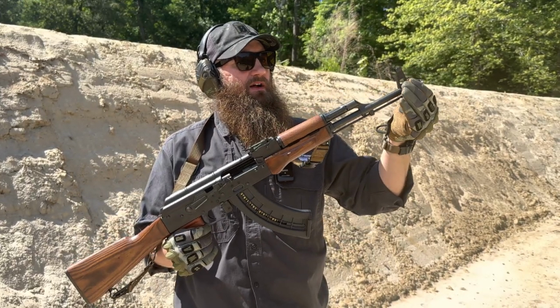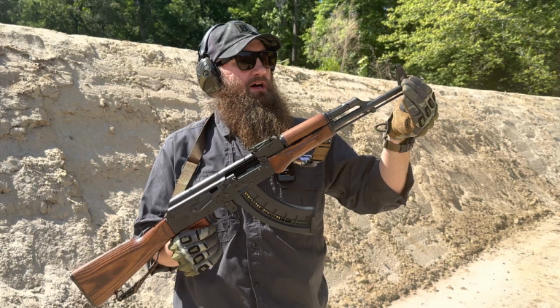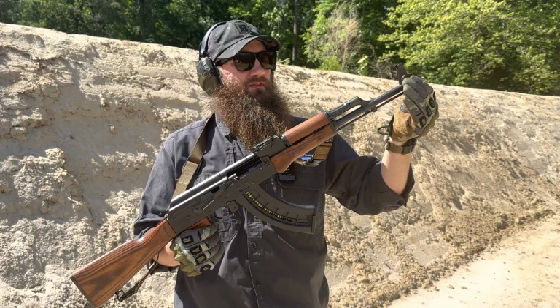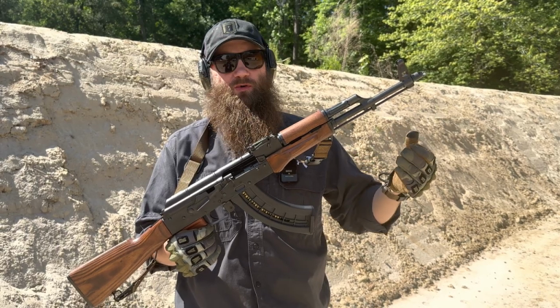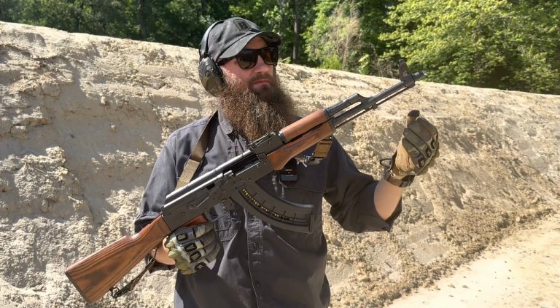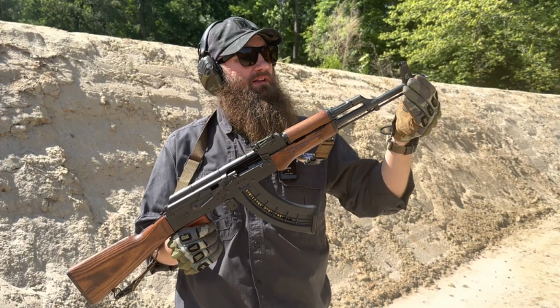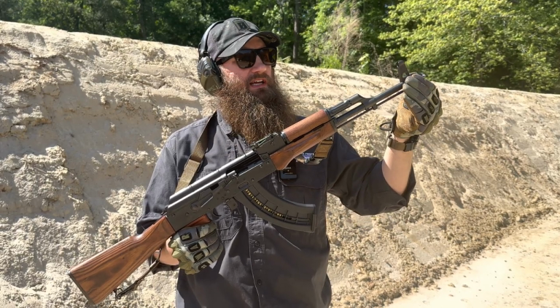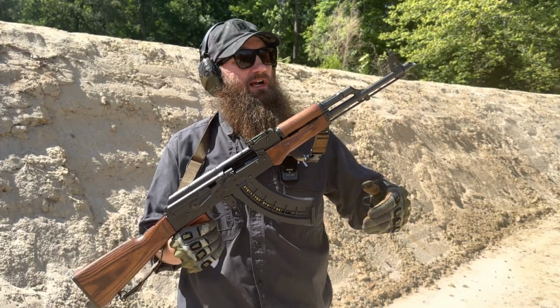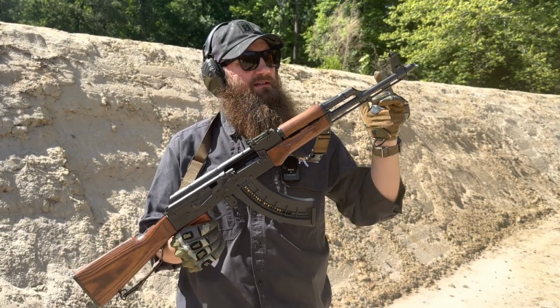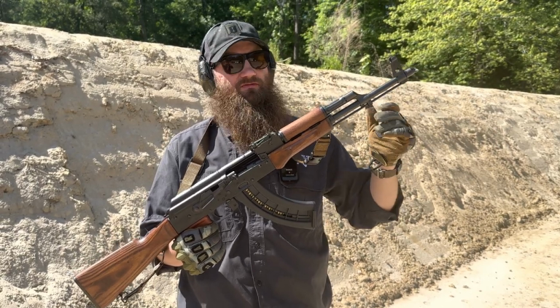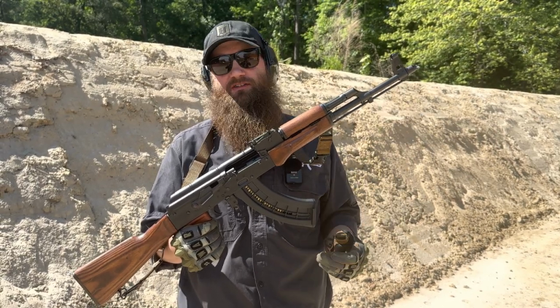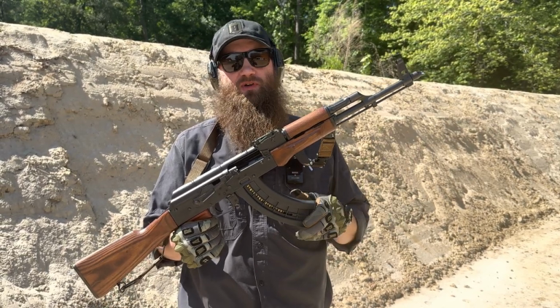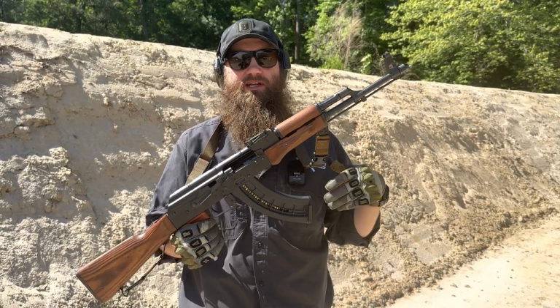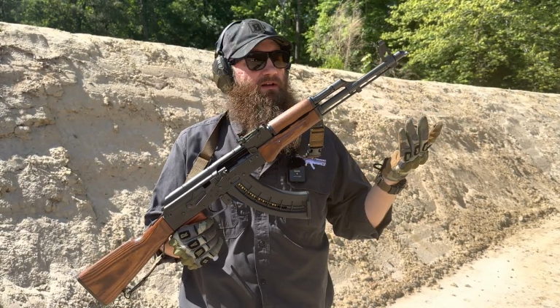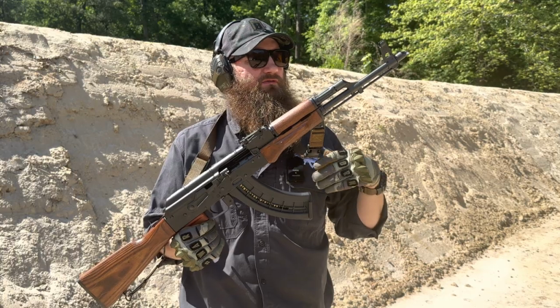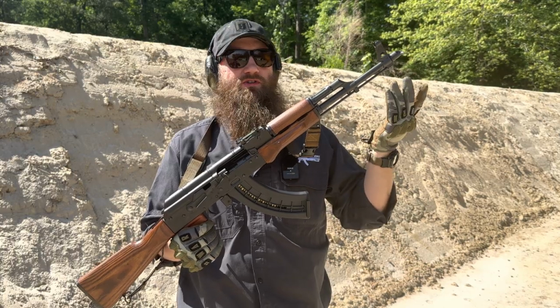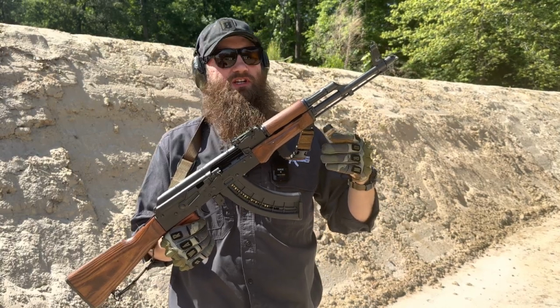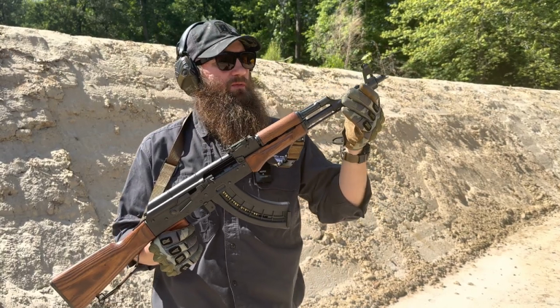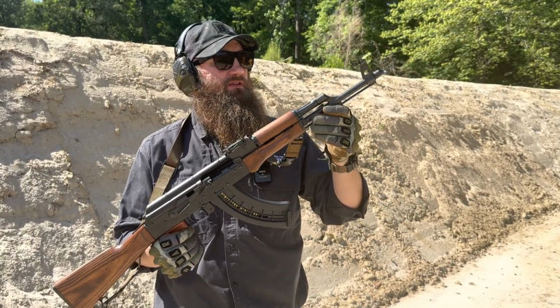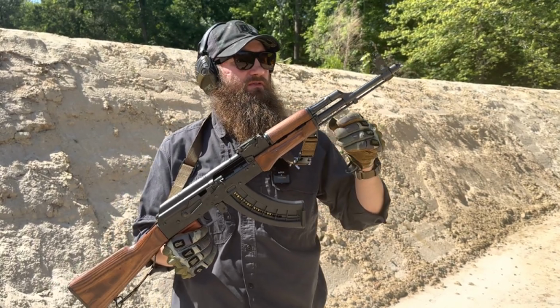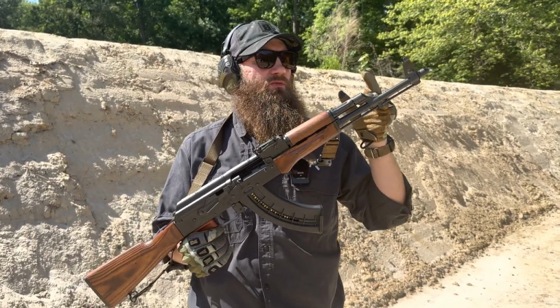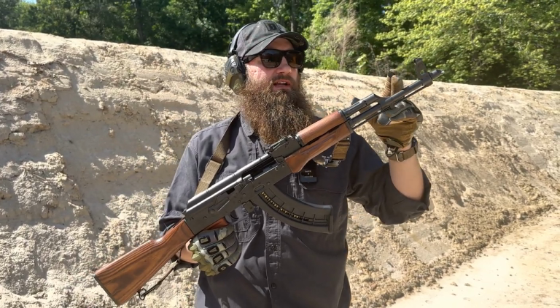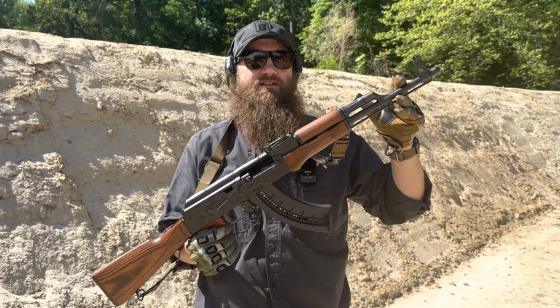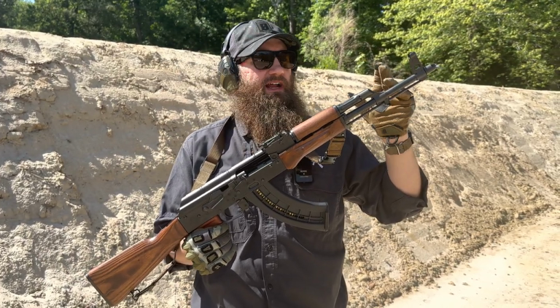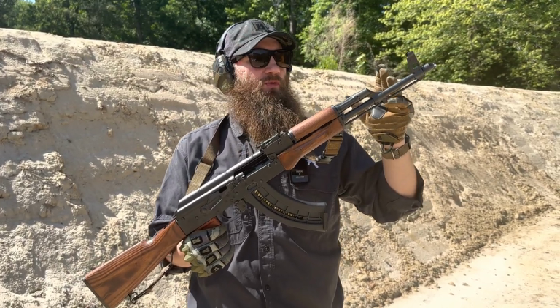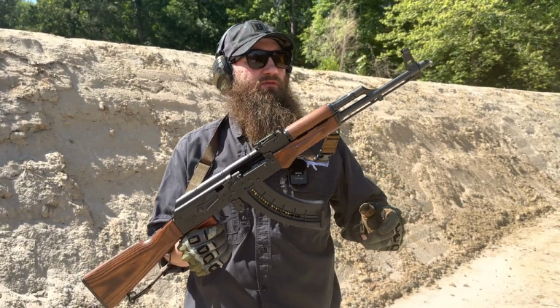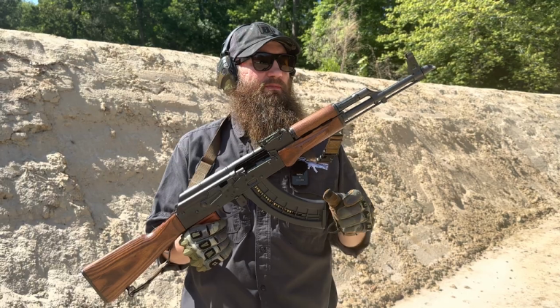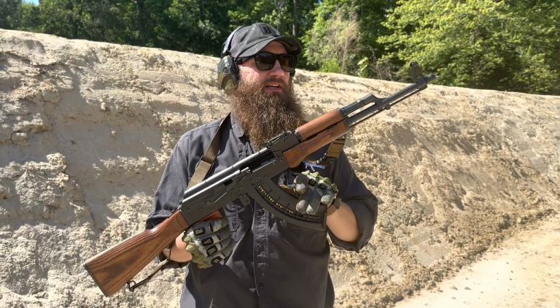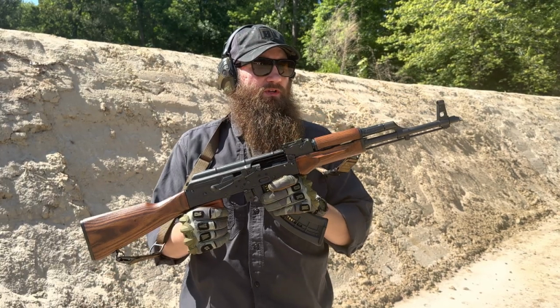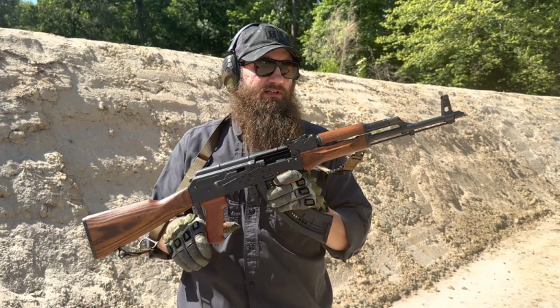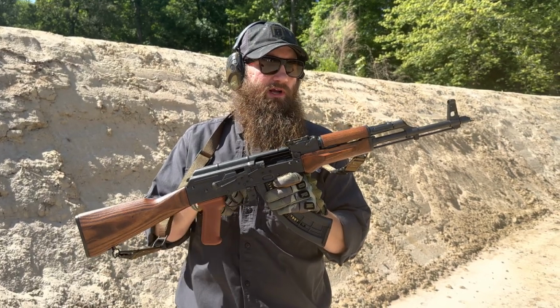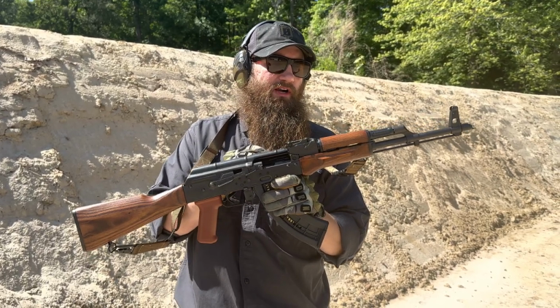Out on the muzzle, we've got 14 by 1 left-hand threads. It has a regular slant brake on it, which you could exchange for whatever you like. It has a .4150 barrel in it, which is a nice quality barrel.